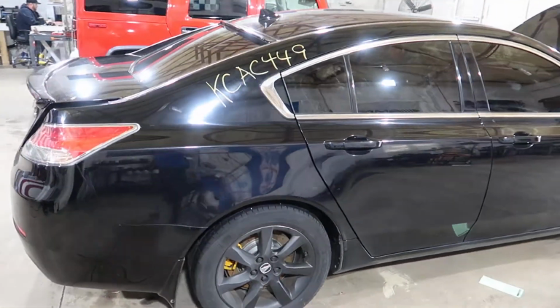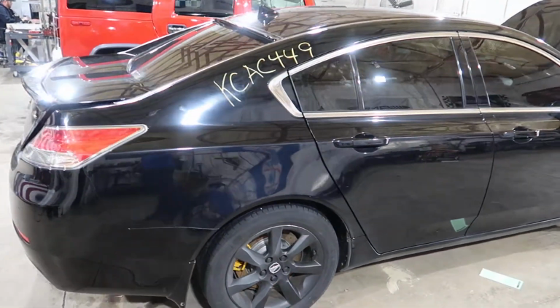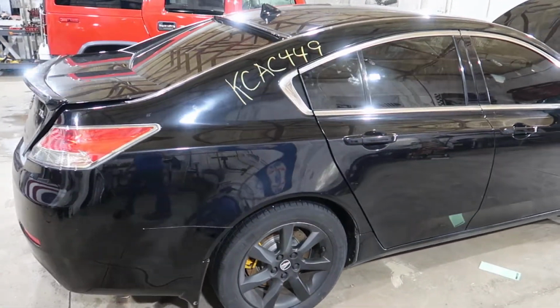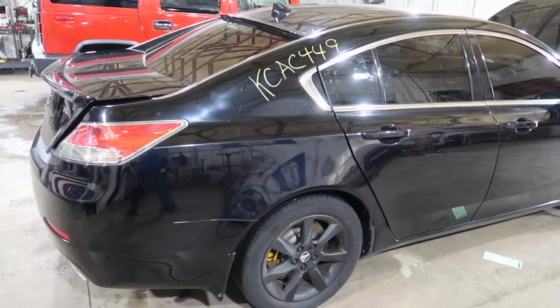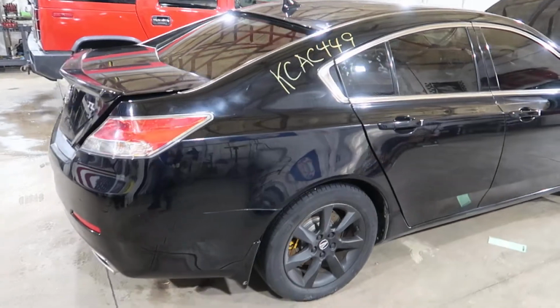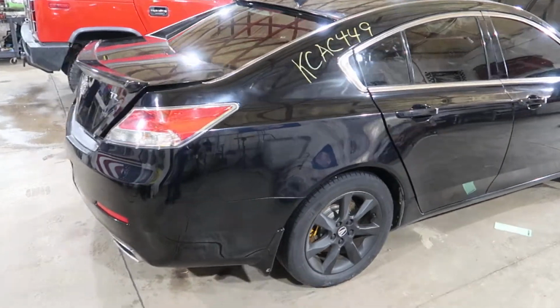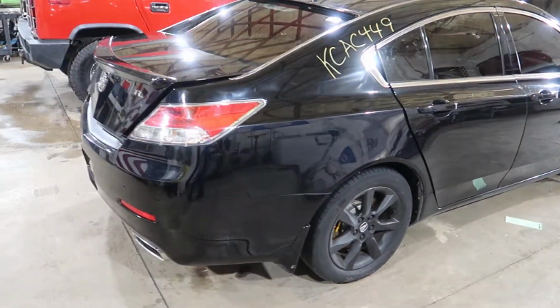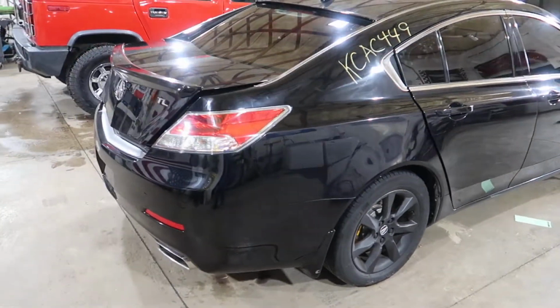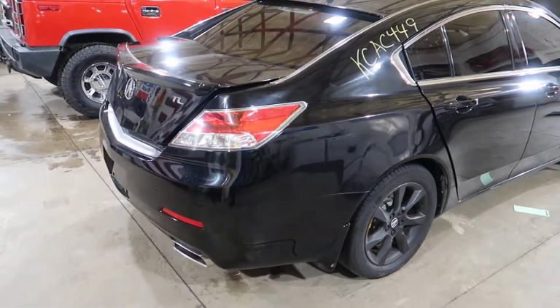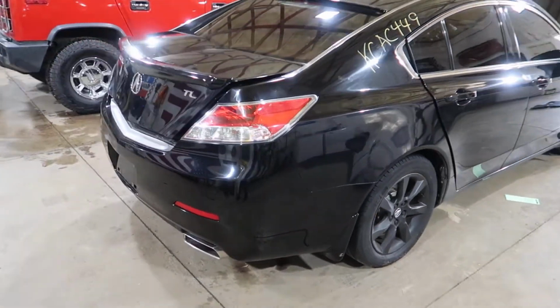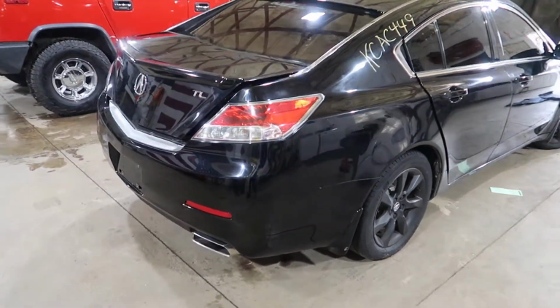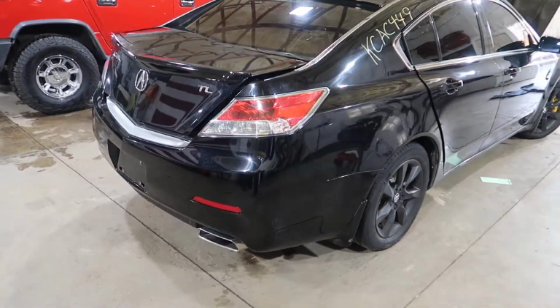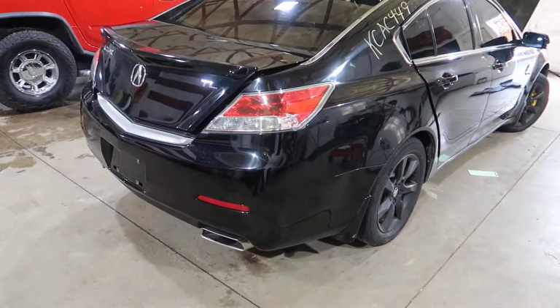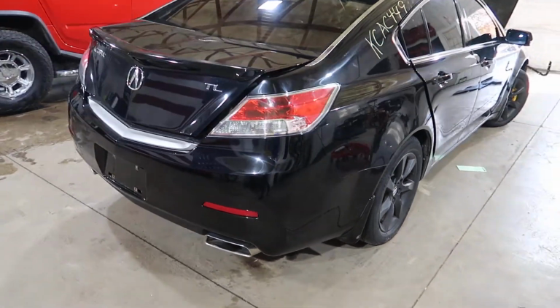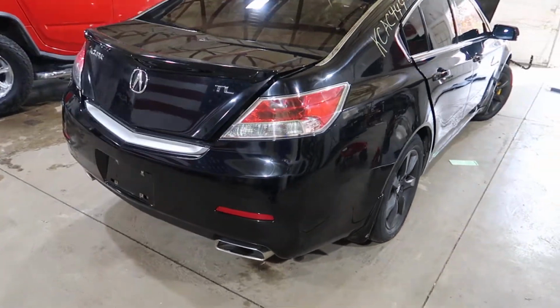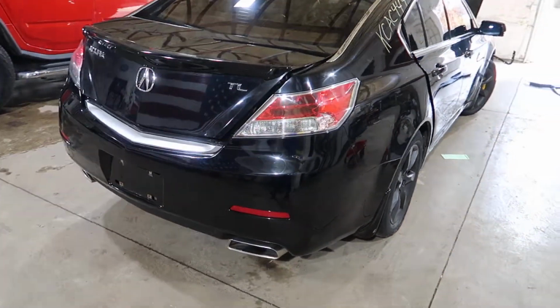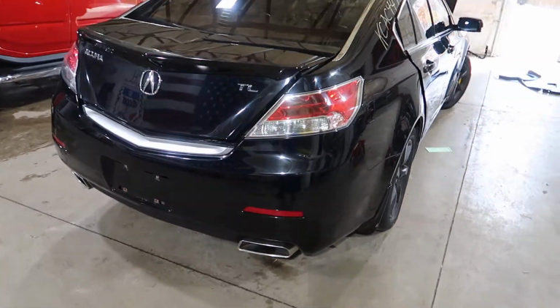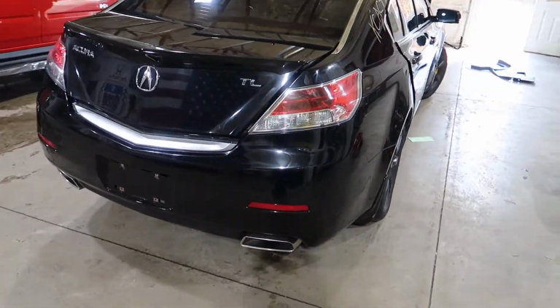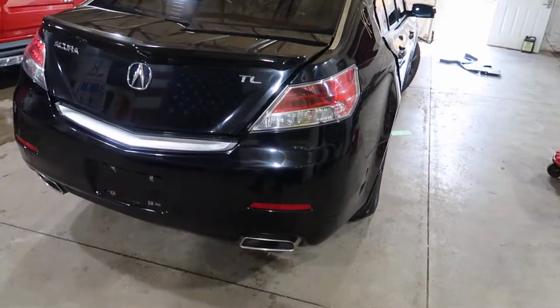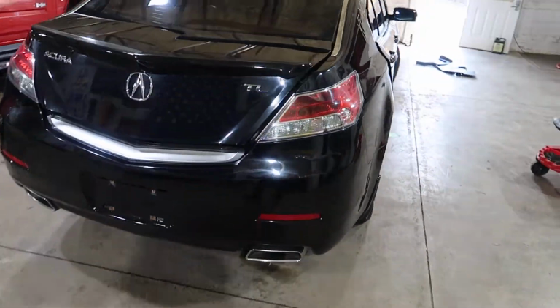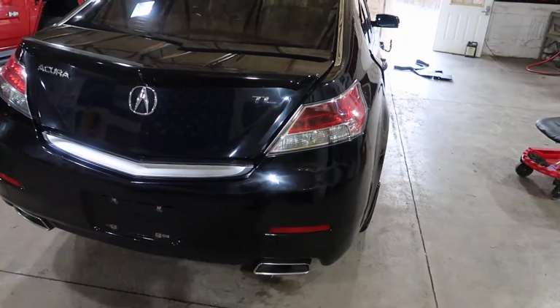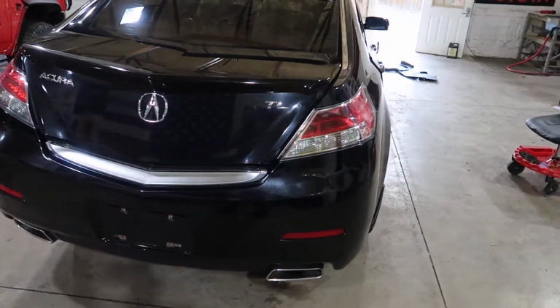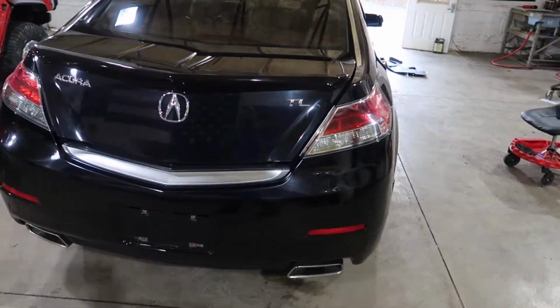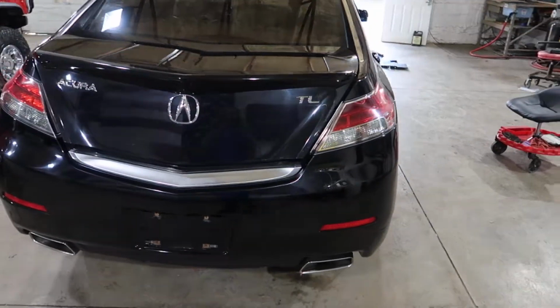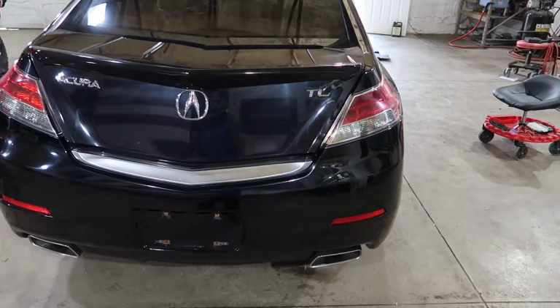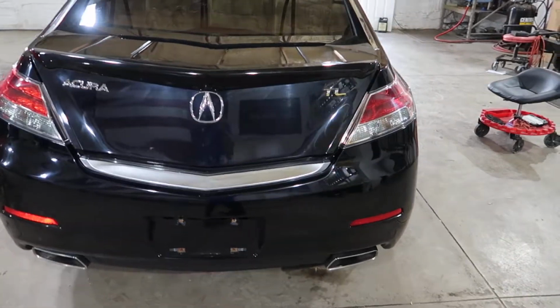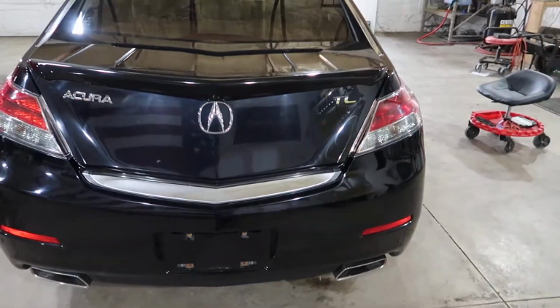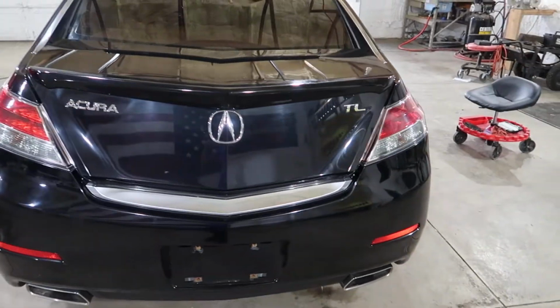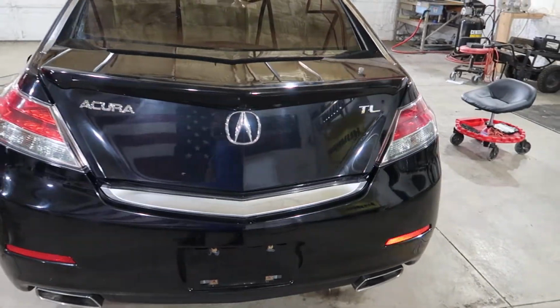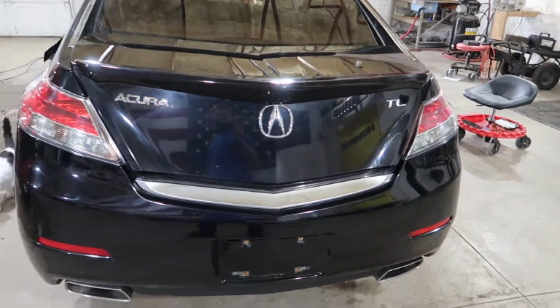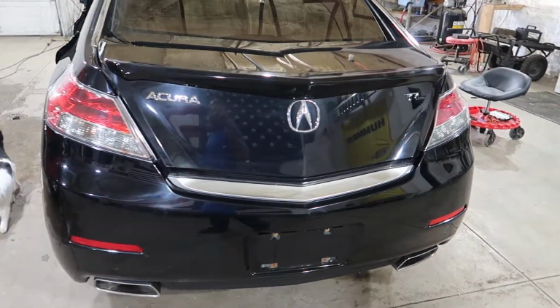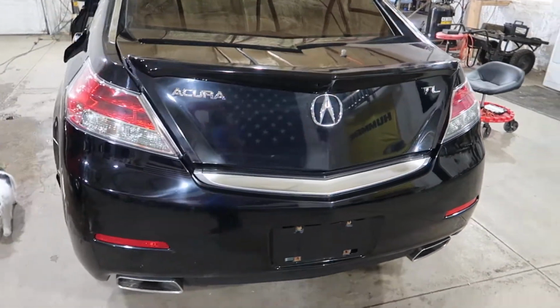Good pair of doors on this side. Good taillights, deck lid, rear bumper. It does have aftermarket spoilers on it.